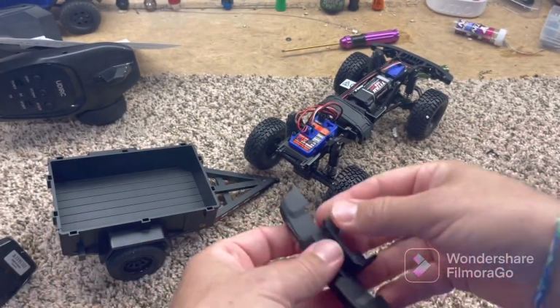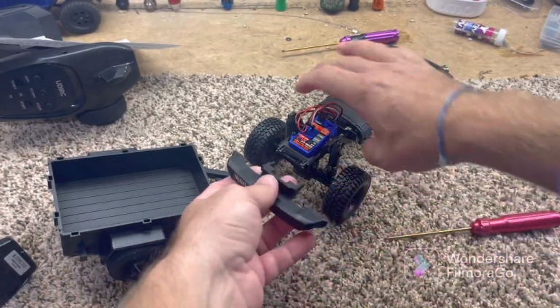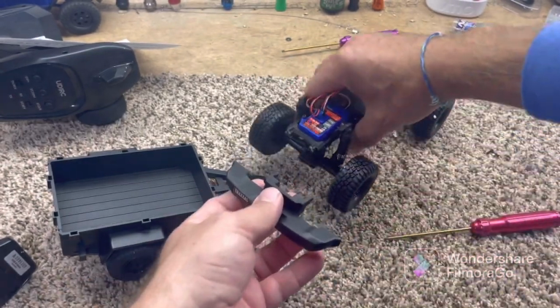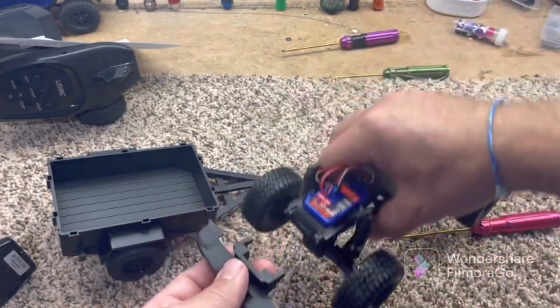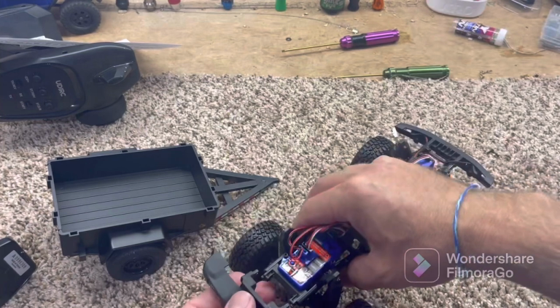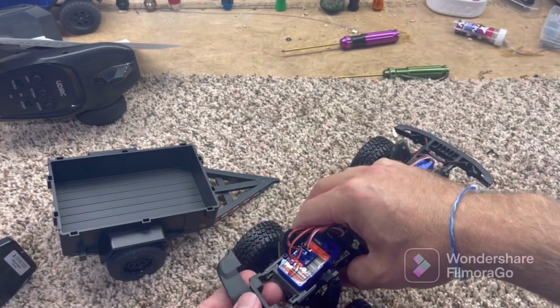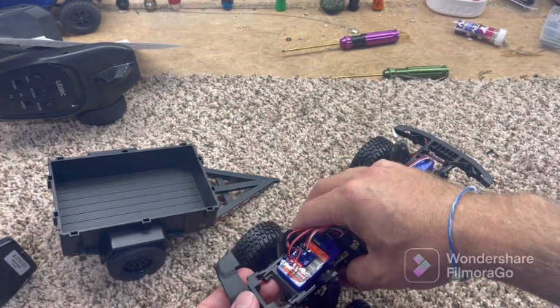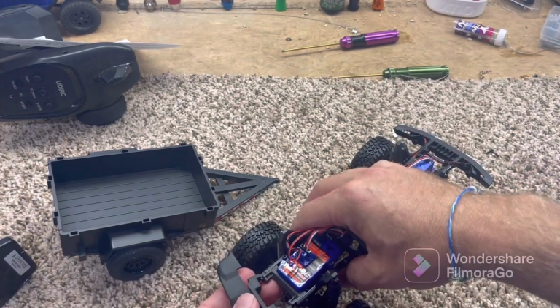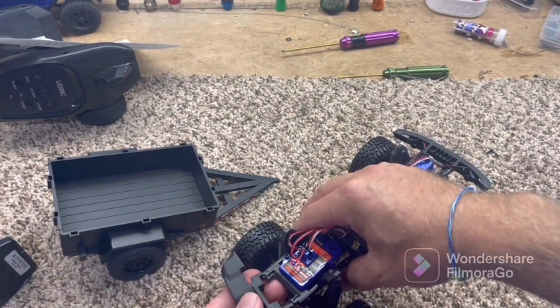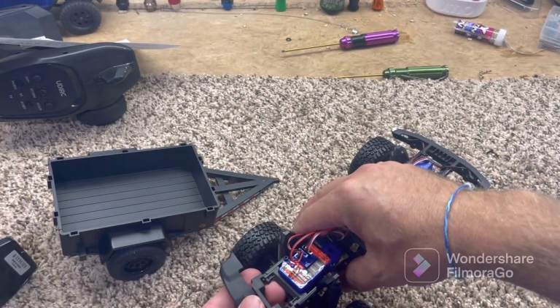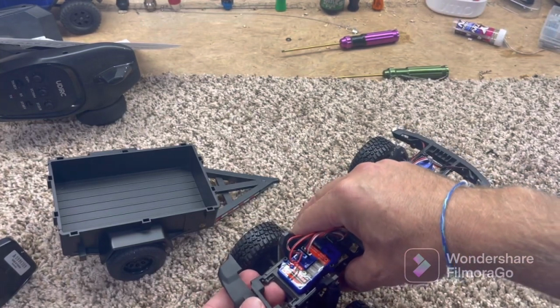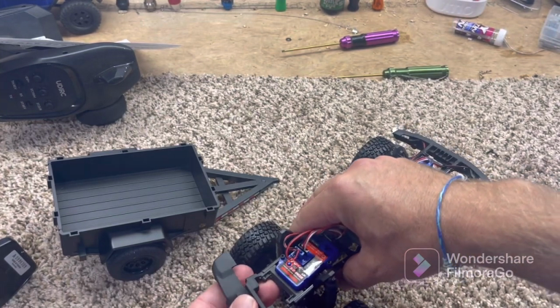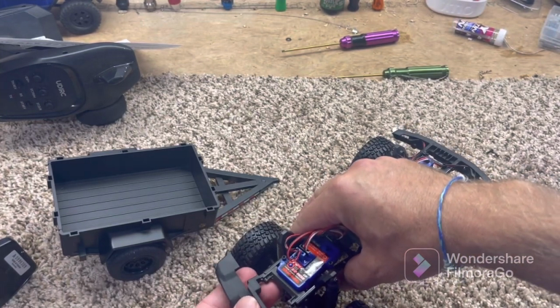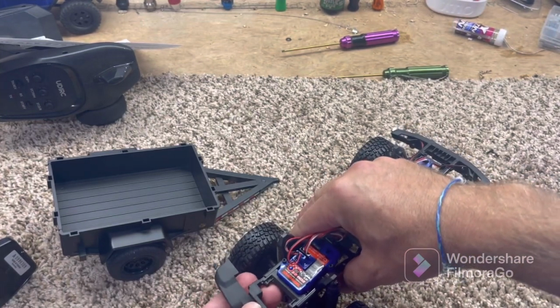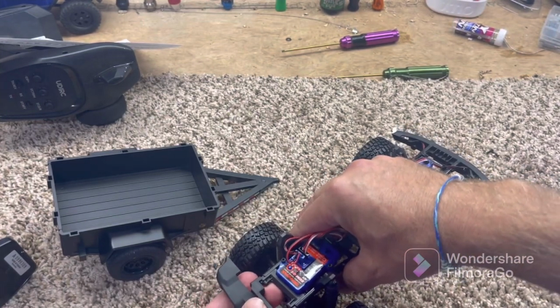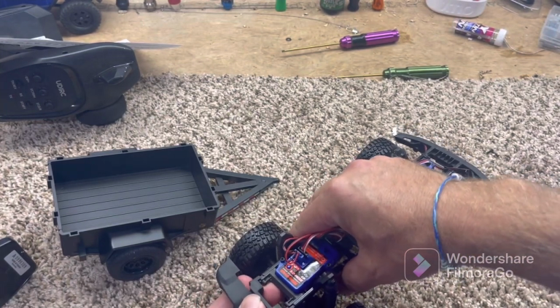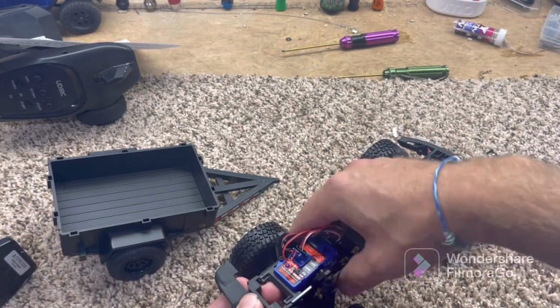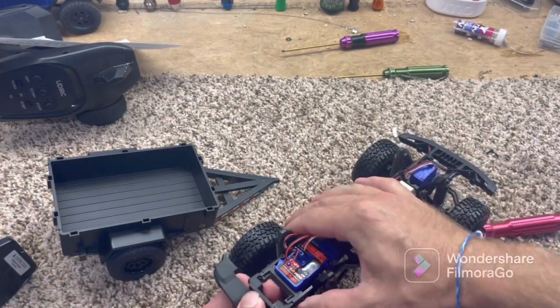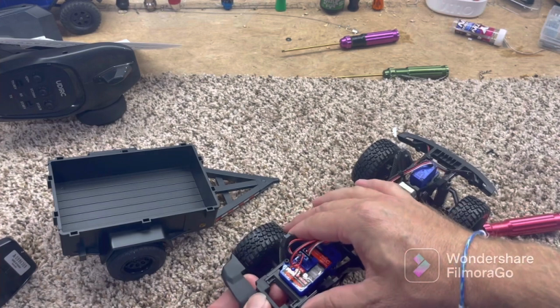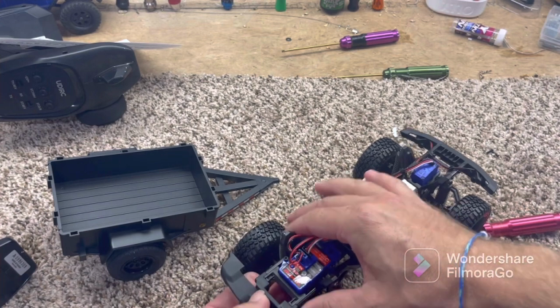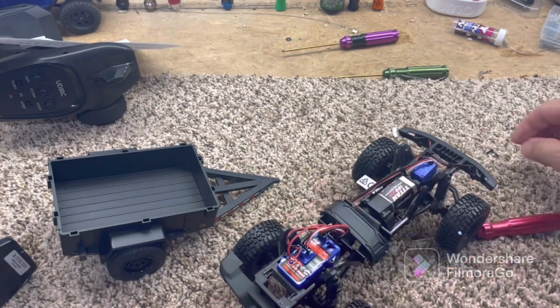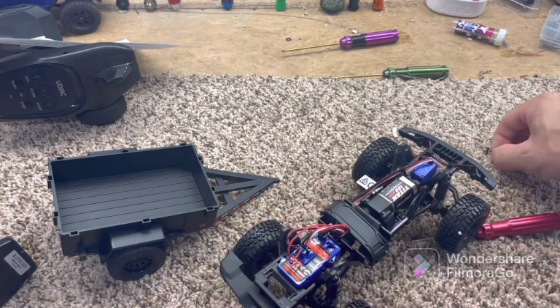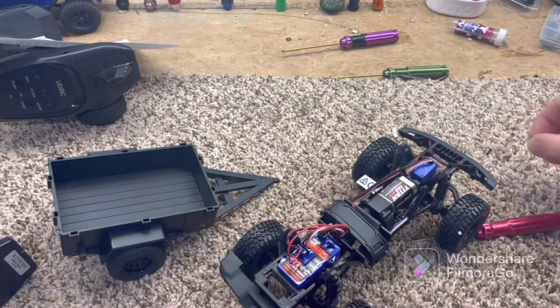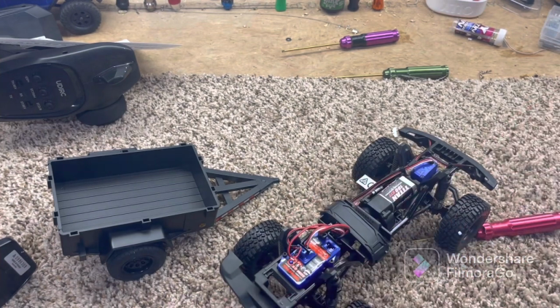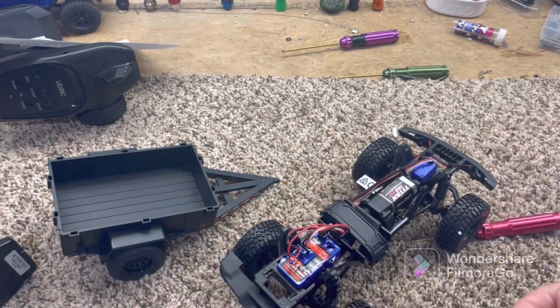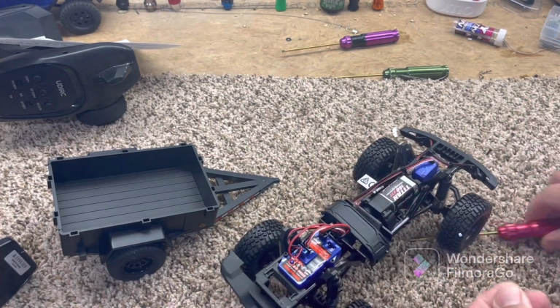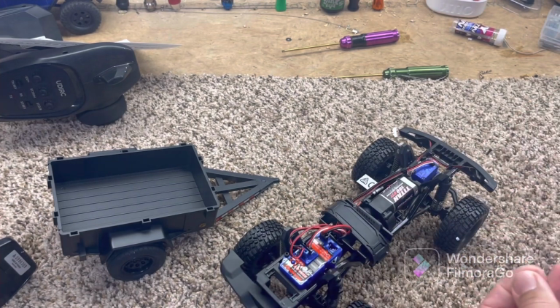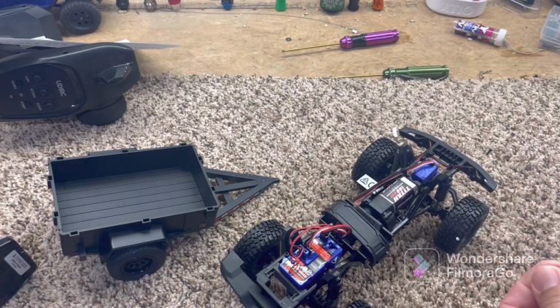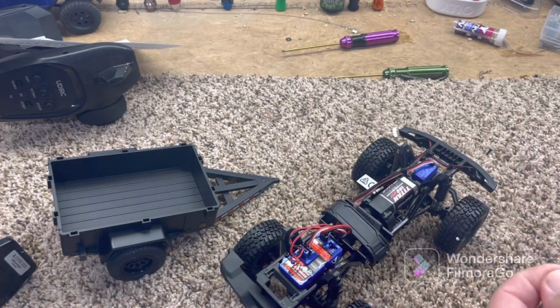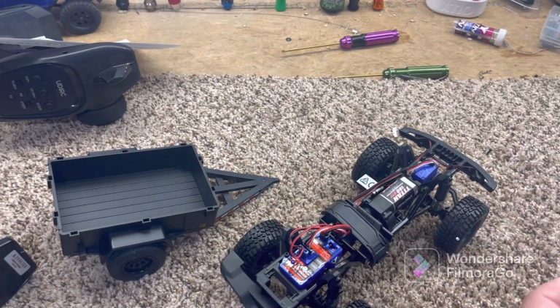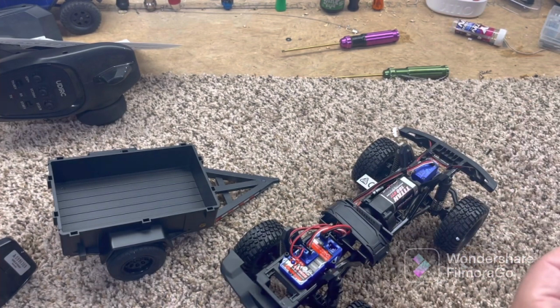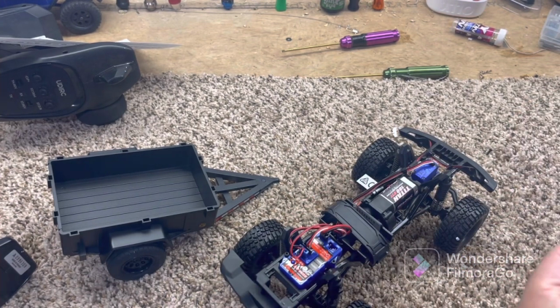So I went ahead and put those two screws in the back. Make sure your hitch is pointed up and we're going to go ahead and push it onto the side, just how it came off. Like I said, this is really easy. Of course, Traxxas just does good work.